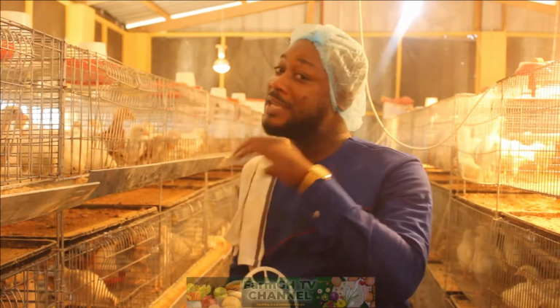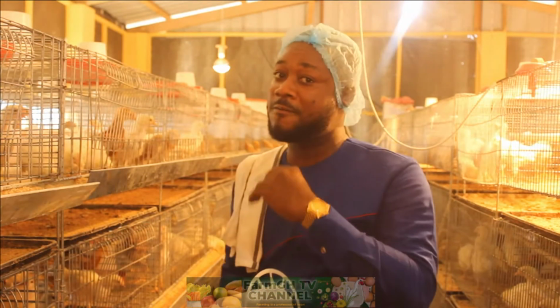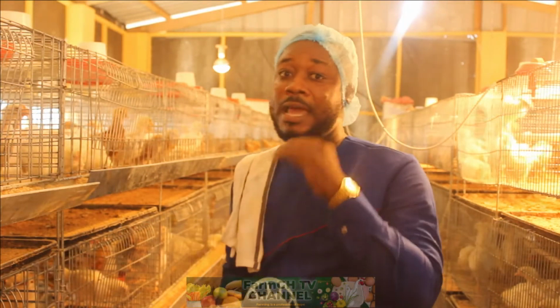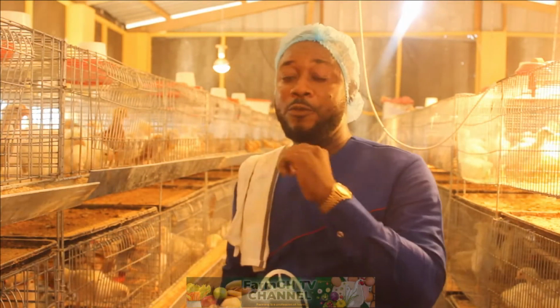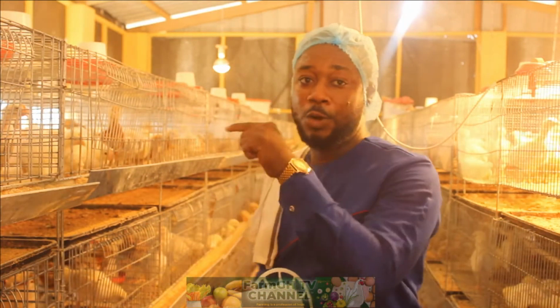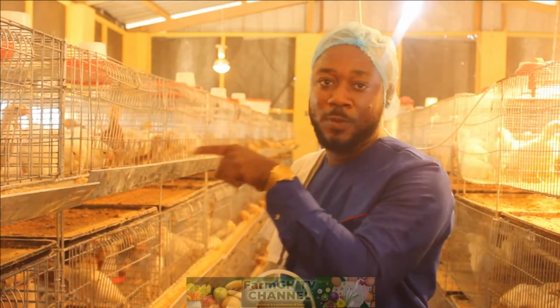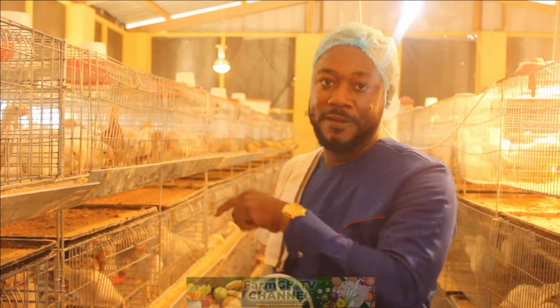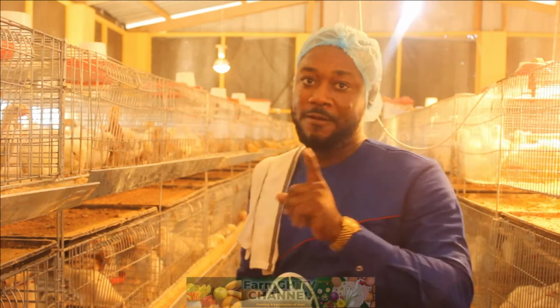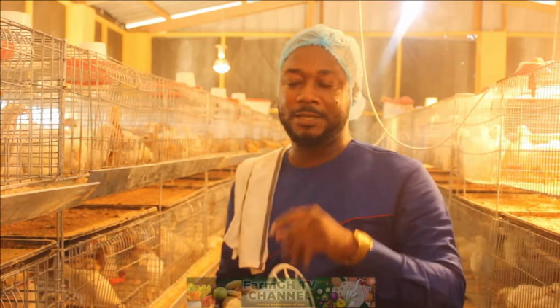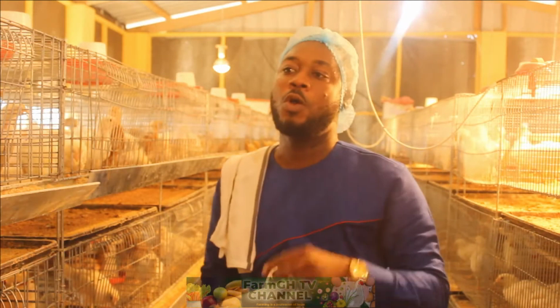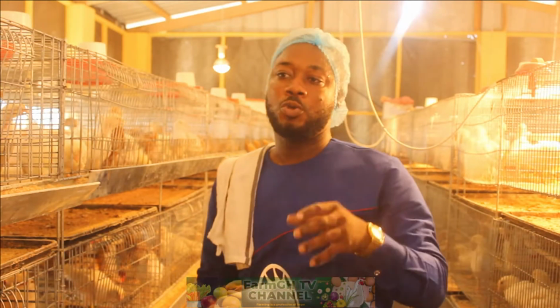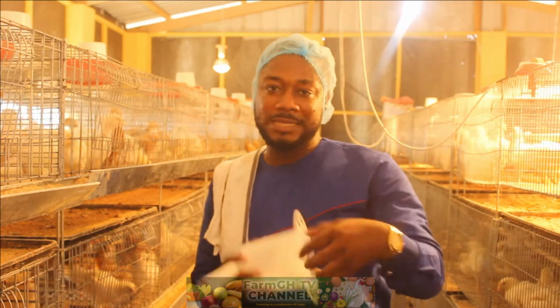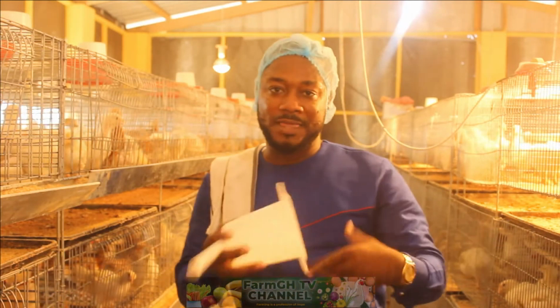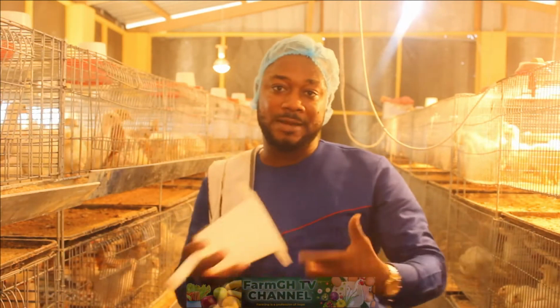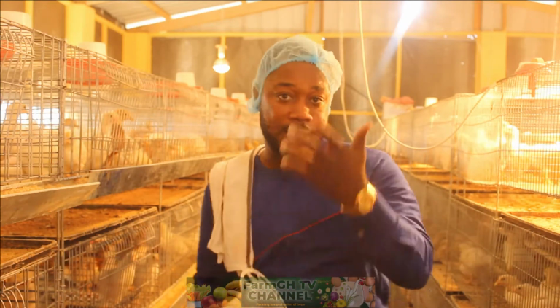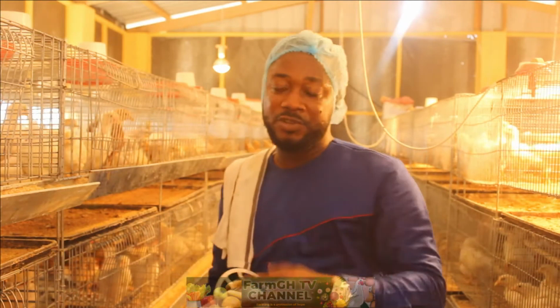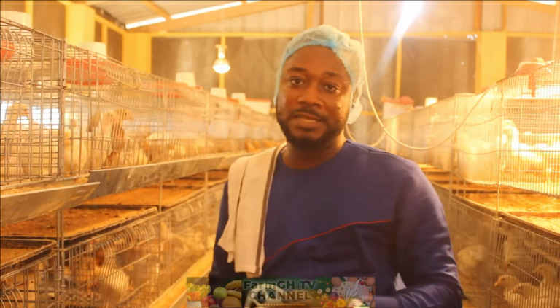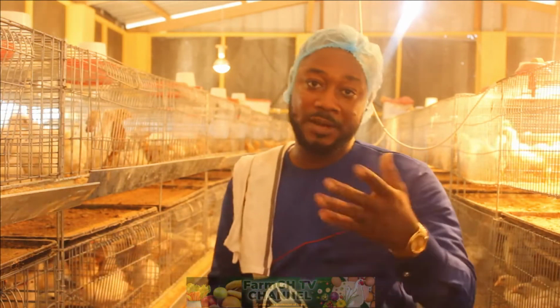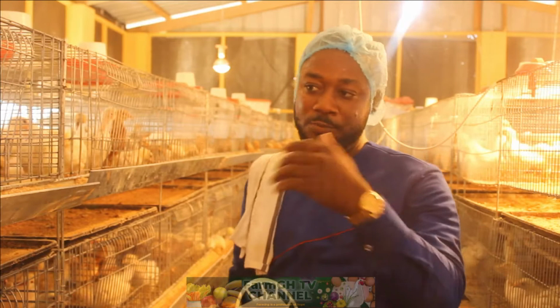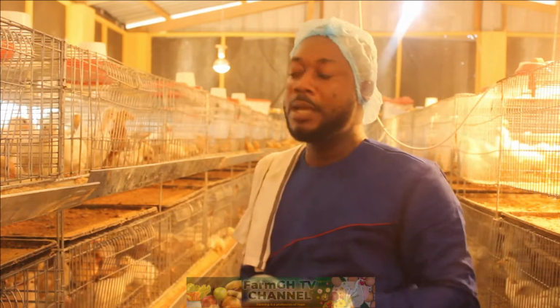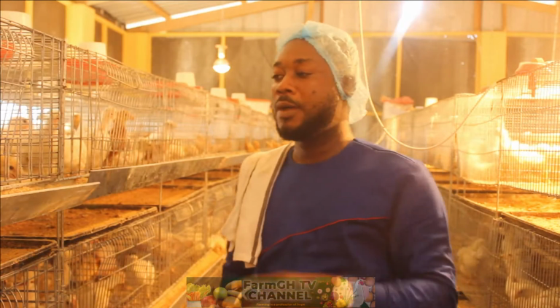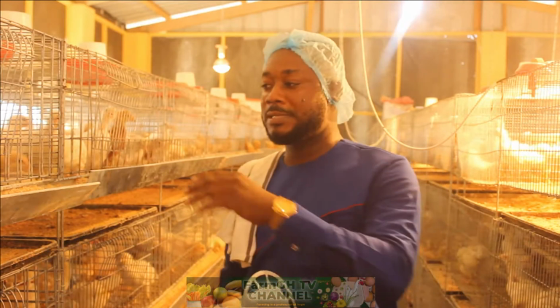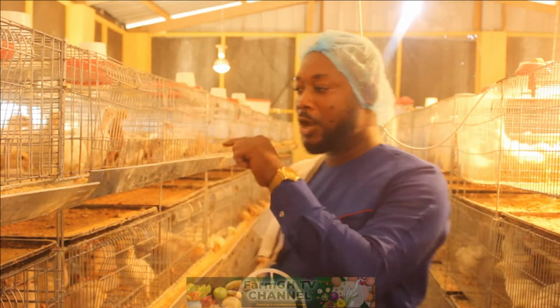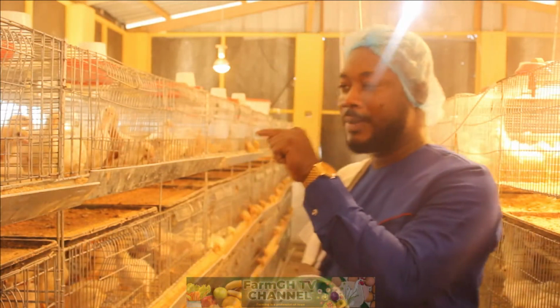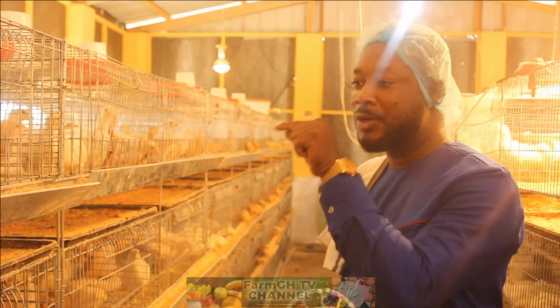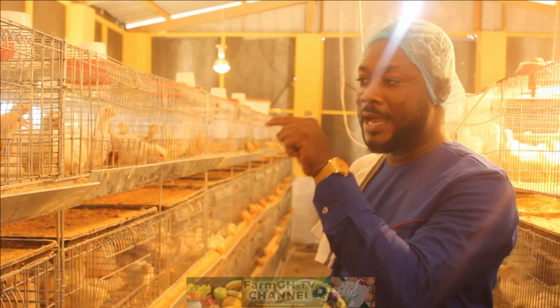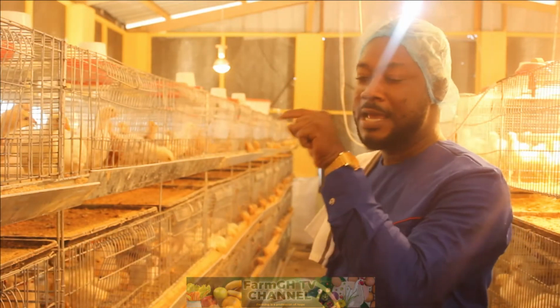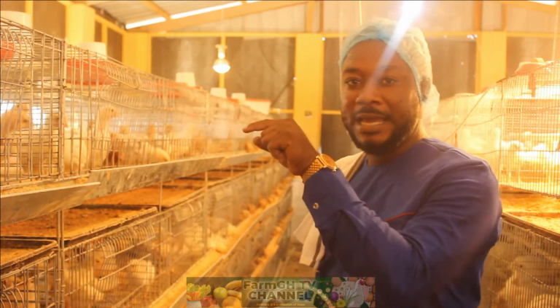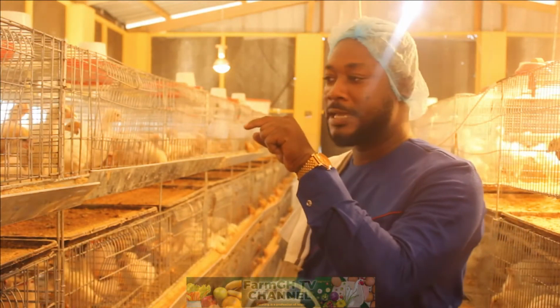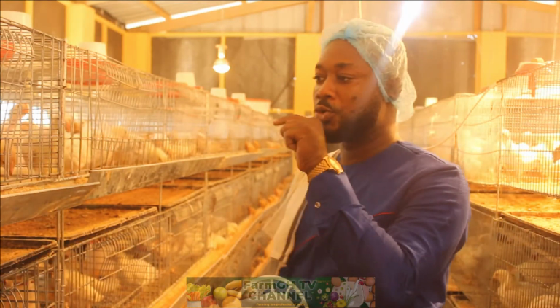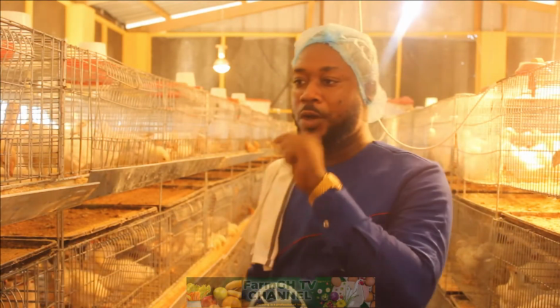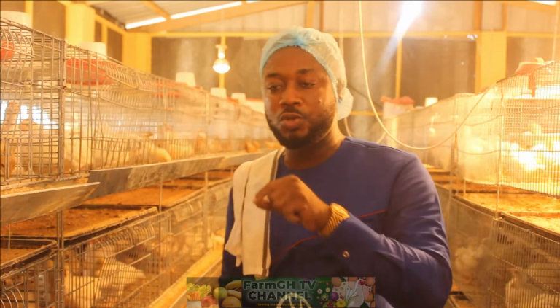The rate at which they are consuming feed is very fast. These are some of the things that come with the battery cage system. You can see a lot of them can't penetrate their heads into the cages.